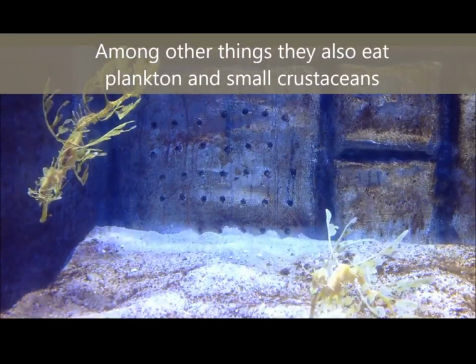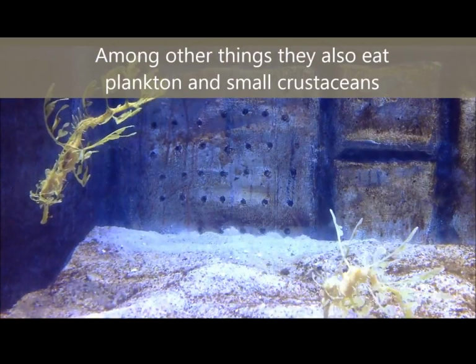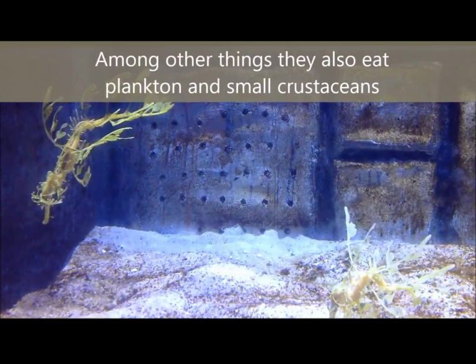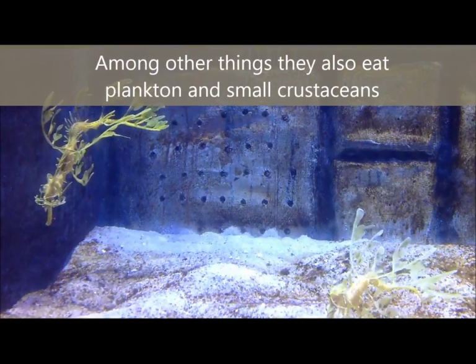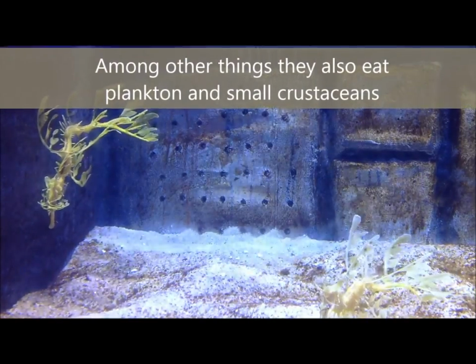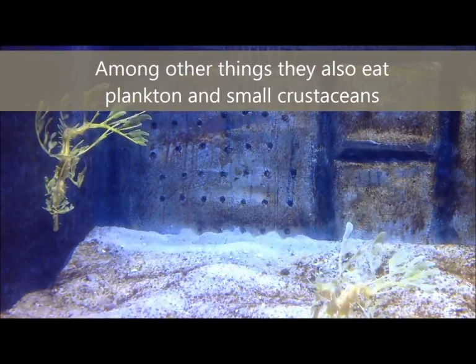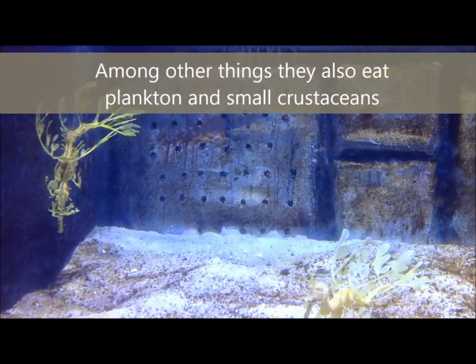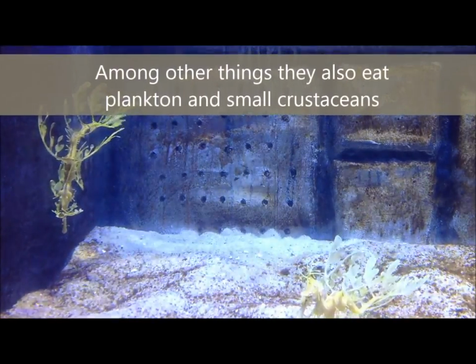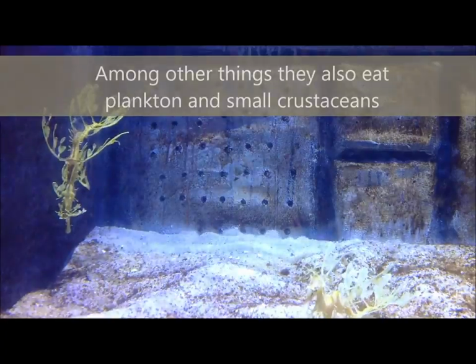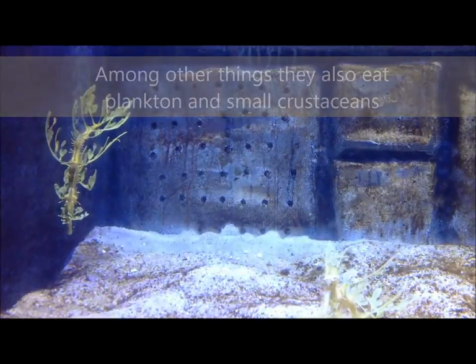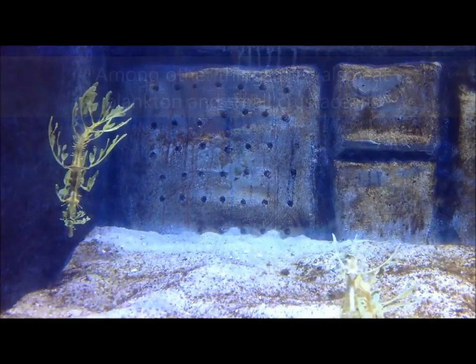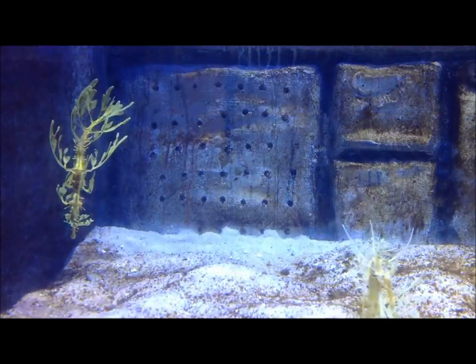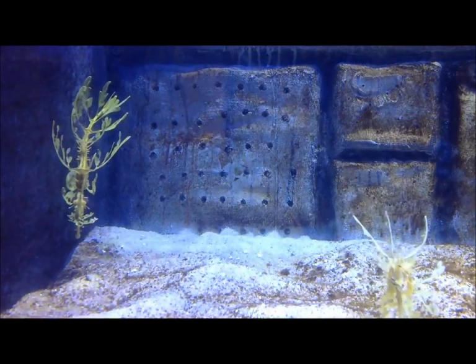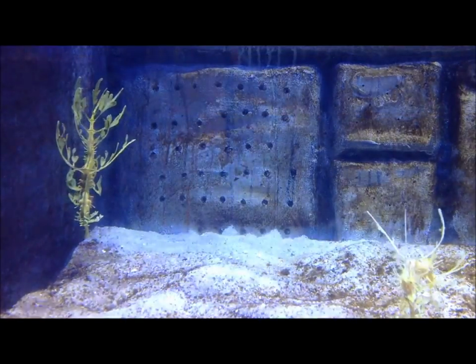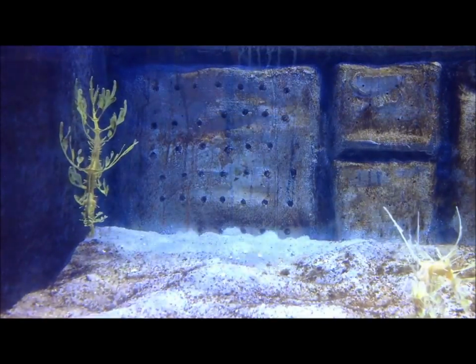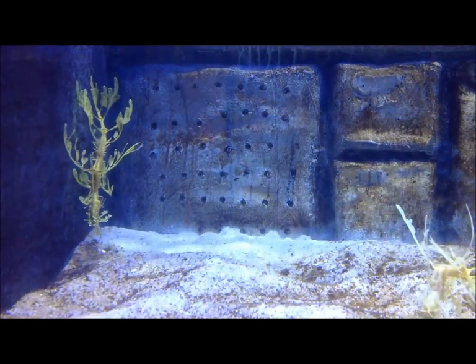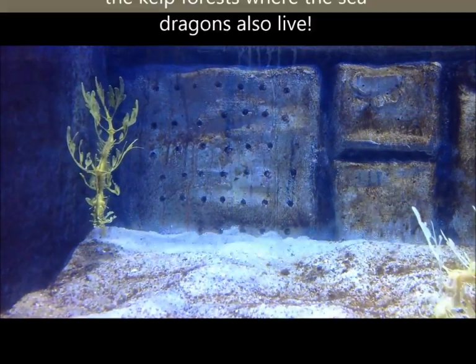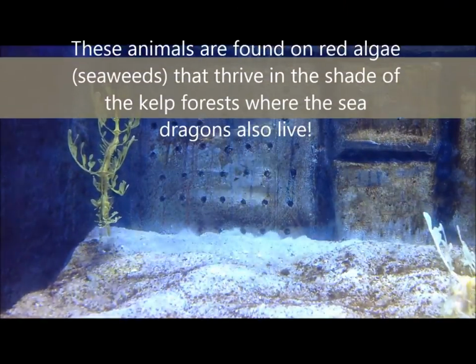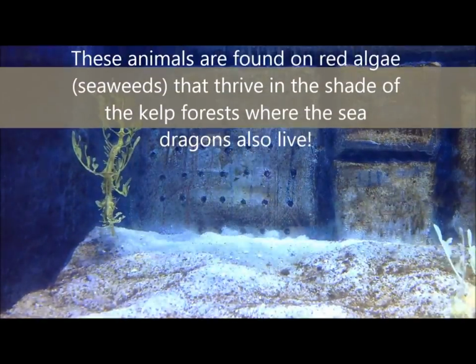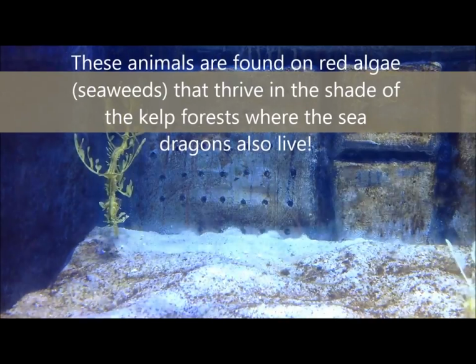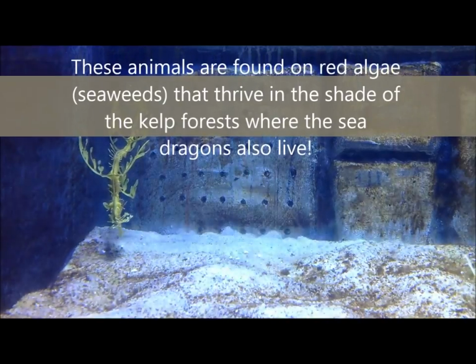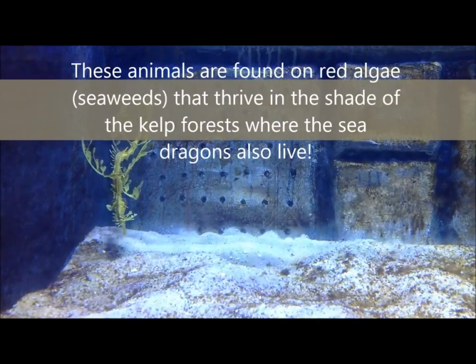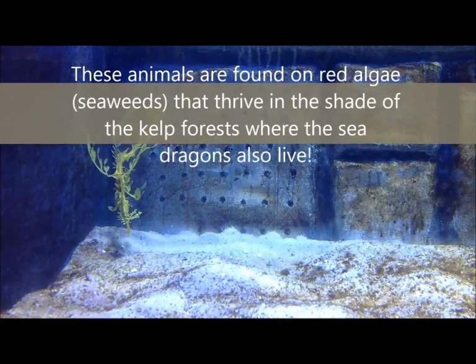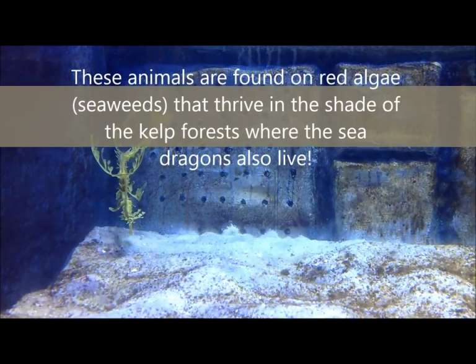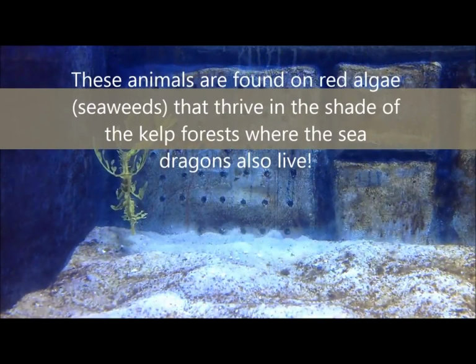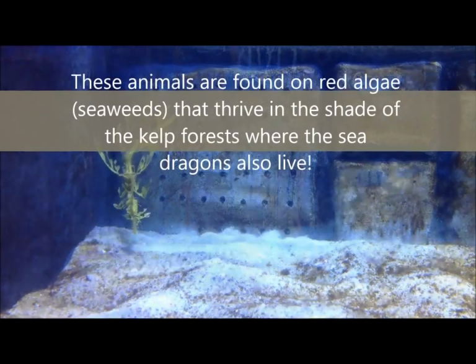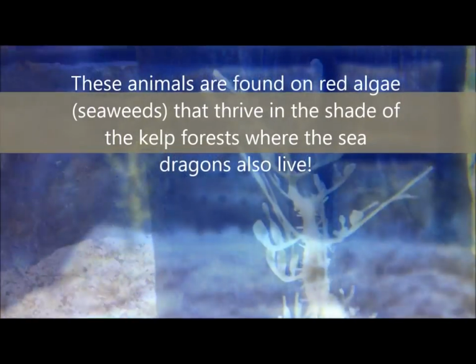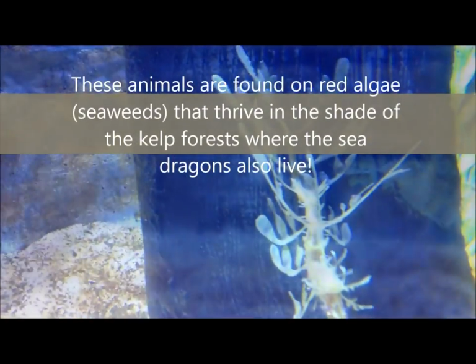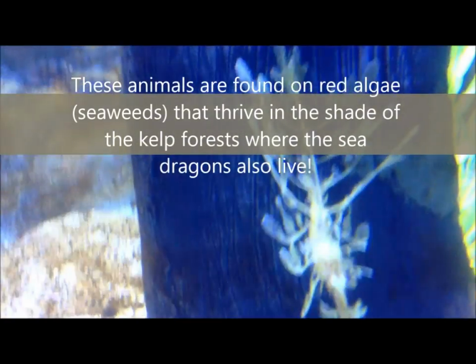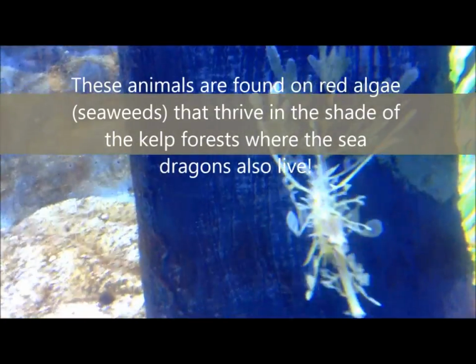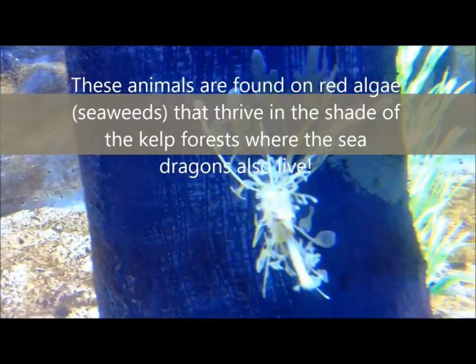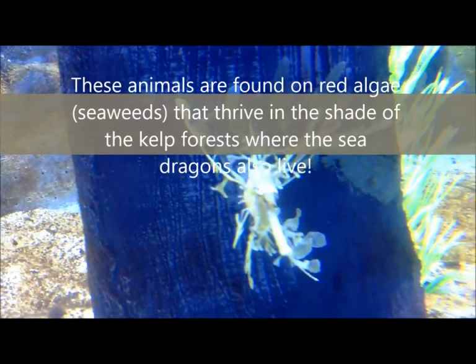Among other things, they also eat plankton and small crustaceans. All these animals are found on the red algae and seaweeds that thrive in the shades of the kelp forest, where the sea dragons also live.